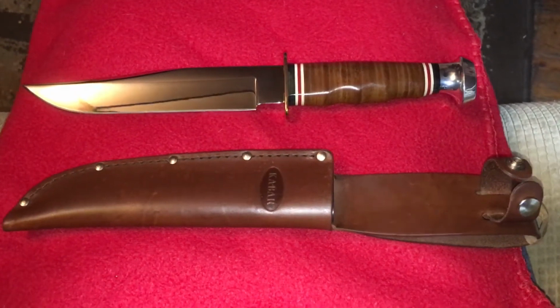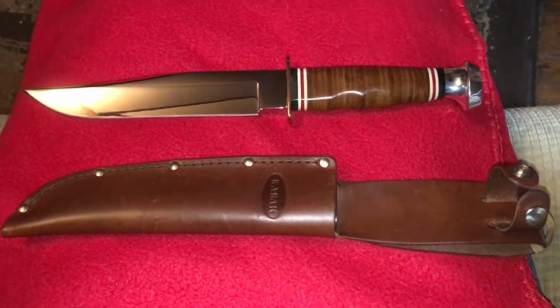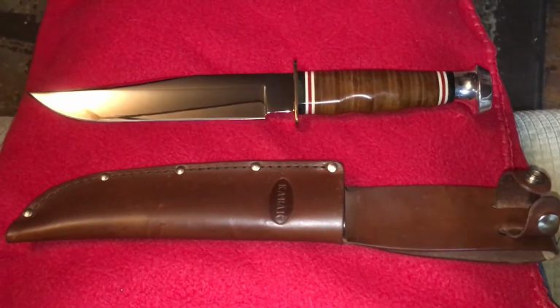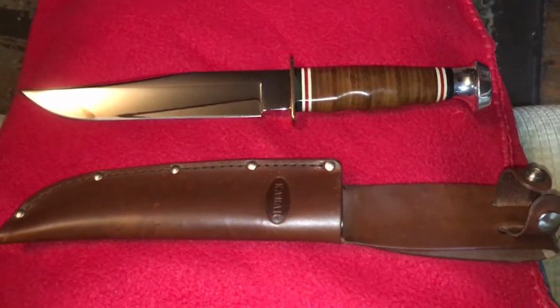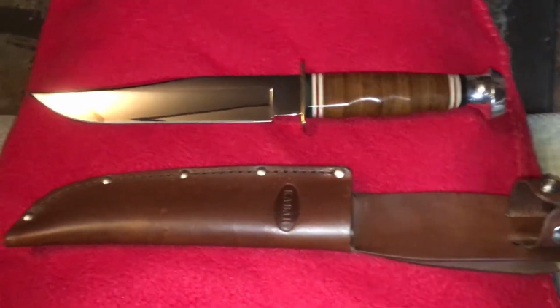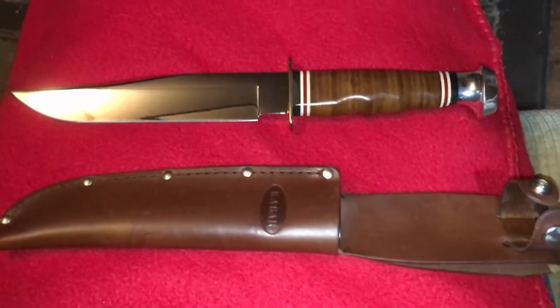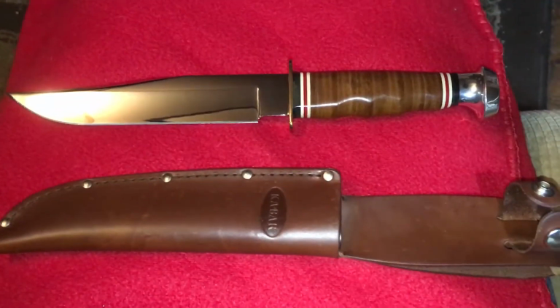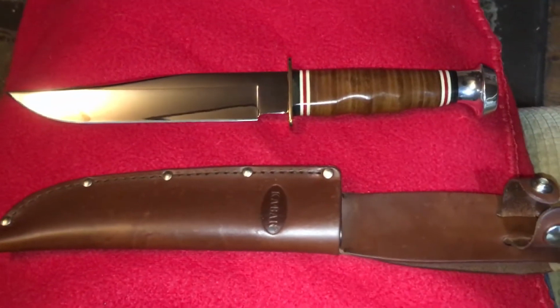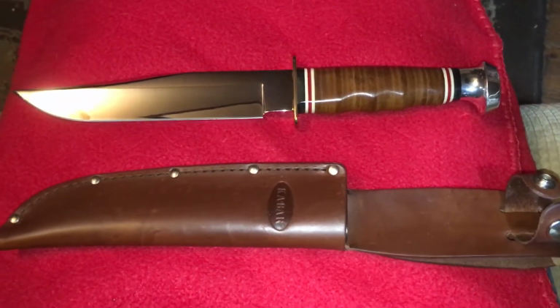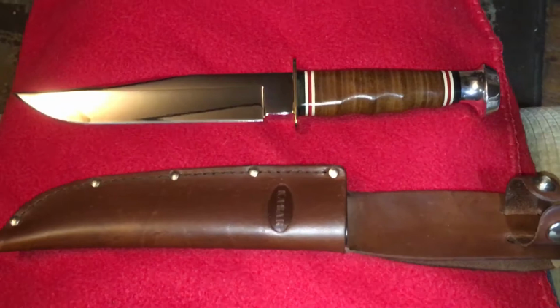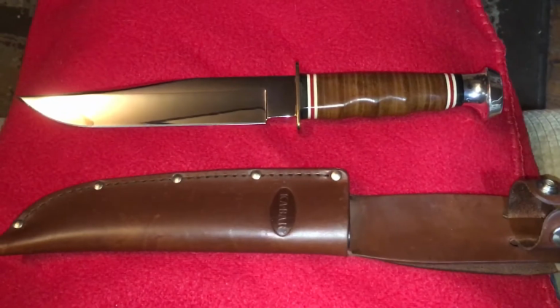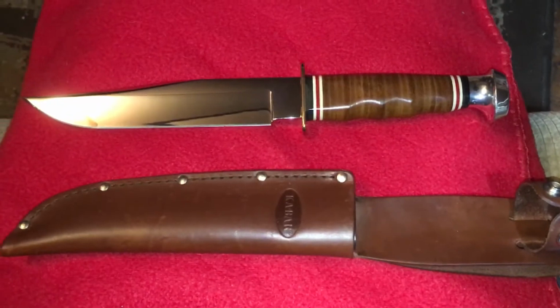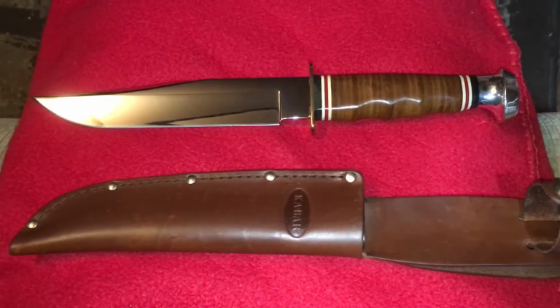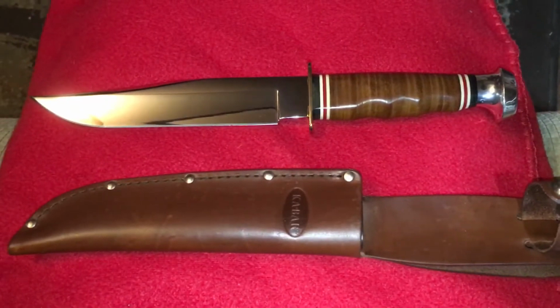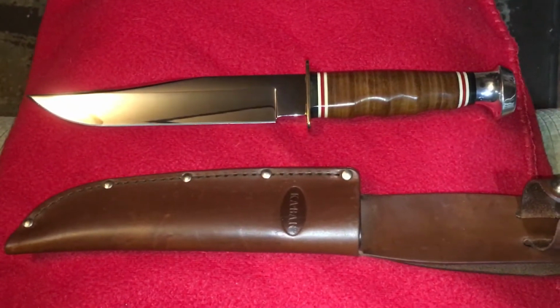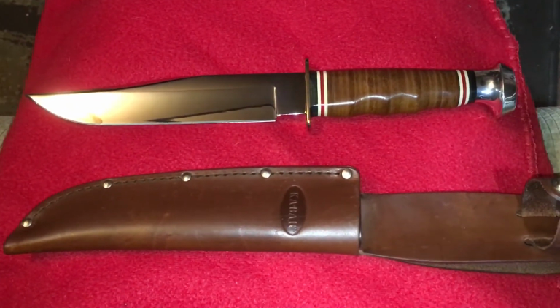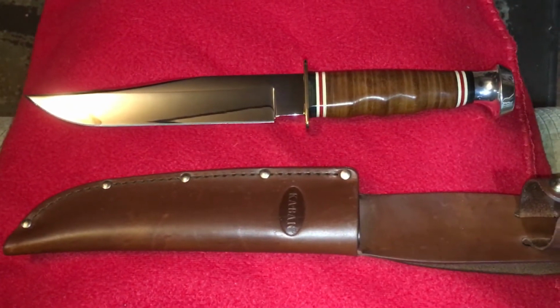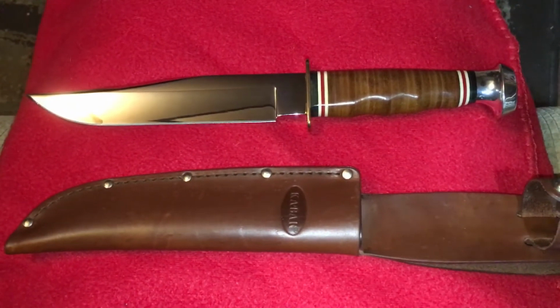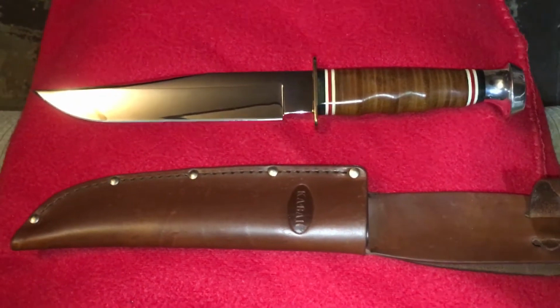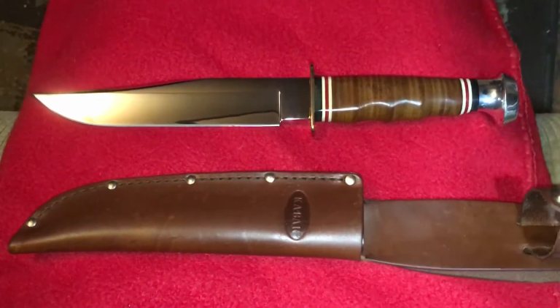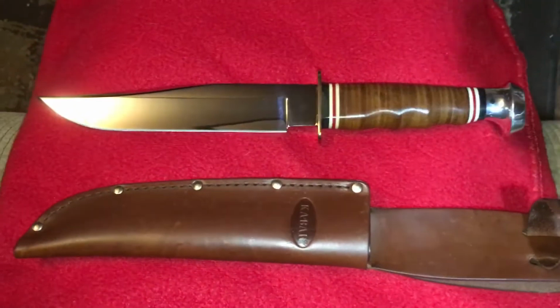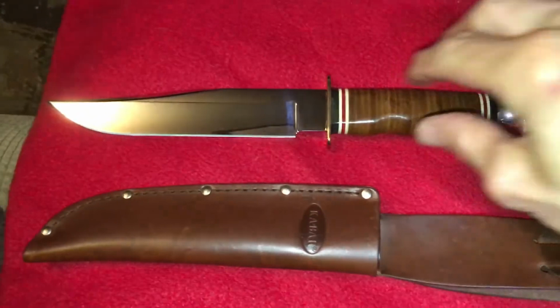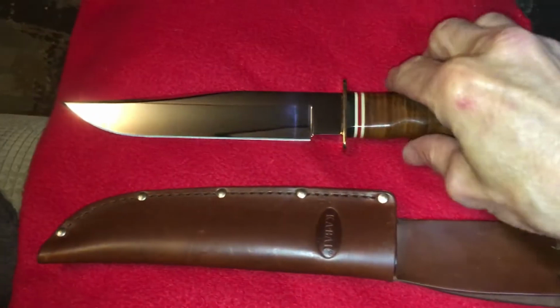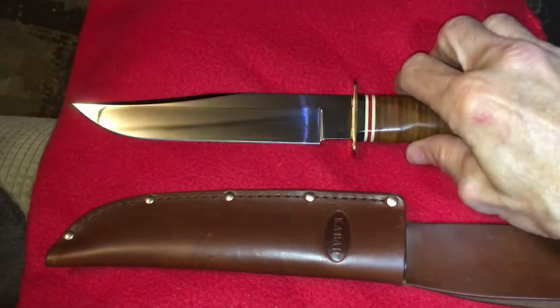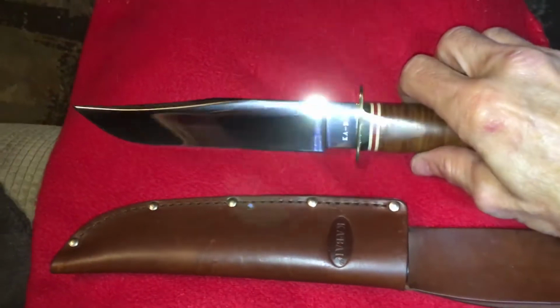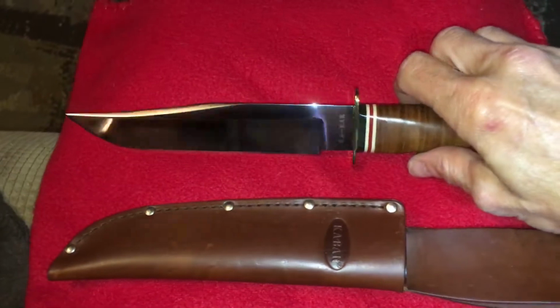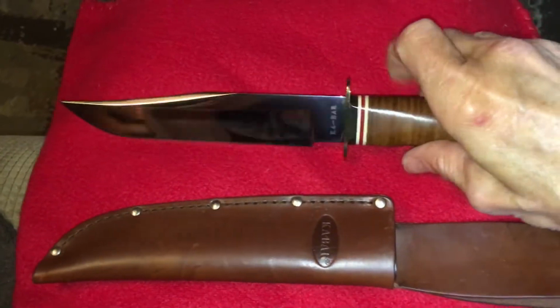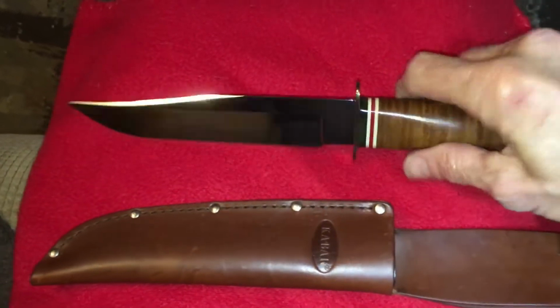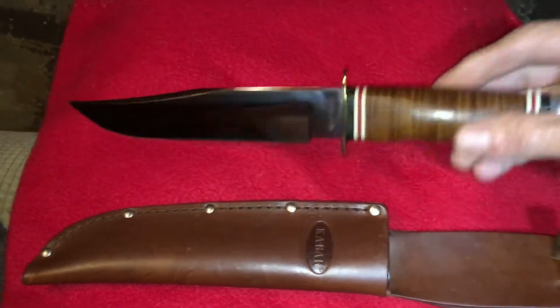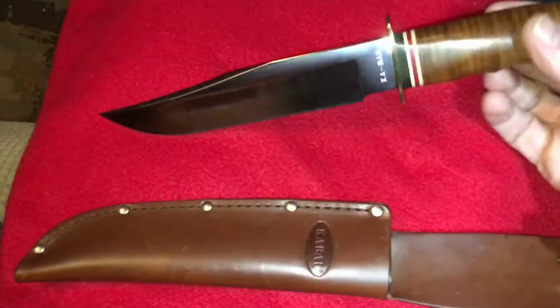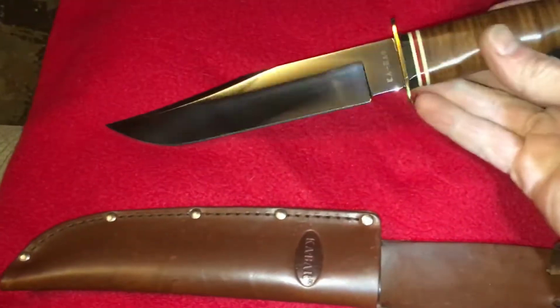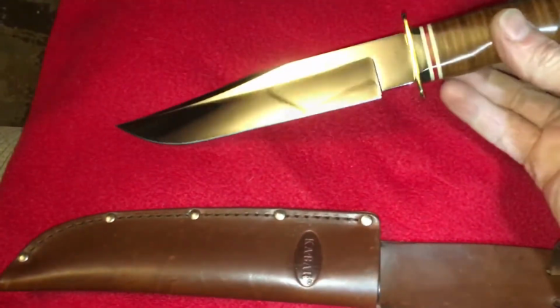All right, bringing y'all one more. This is the K-Bar 1236. A lot of people call it the Hunter K-Bar.